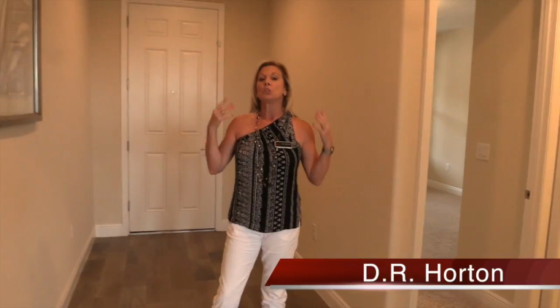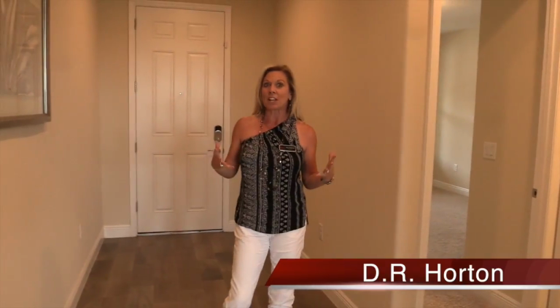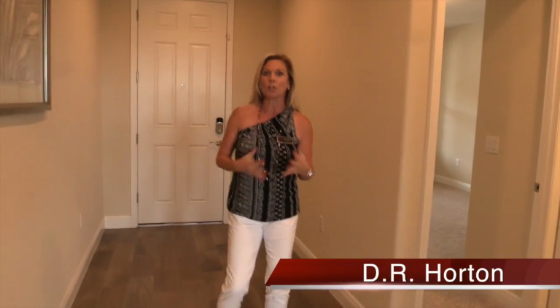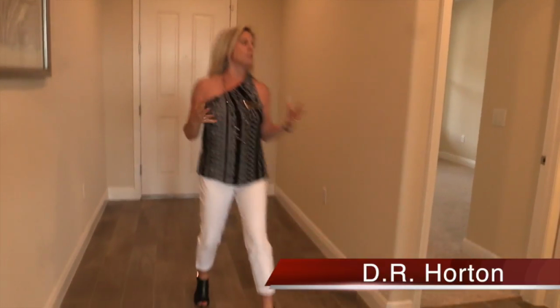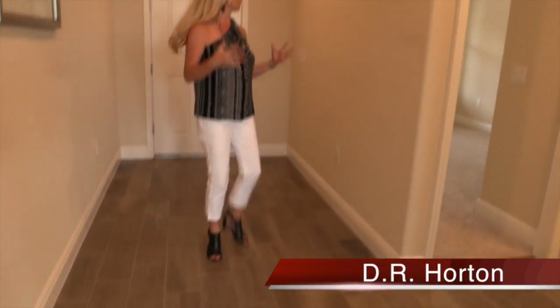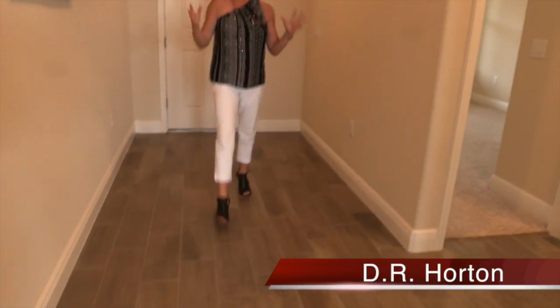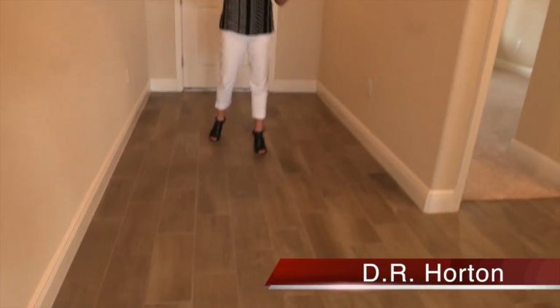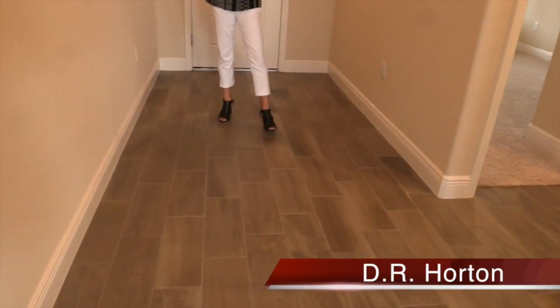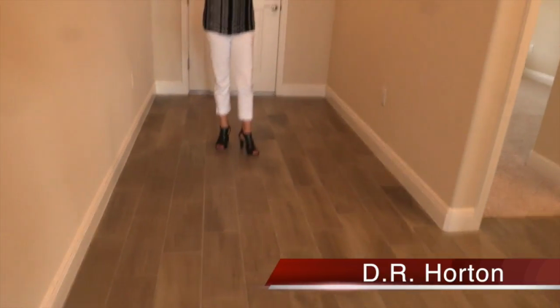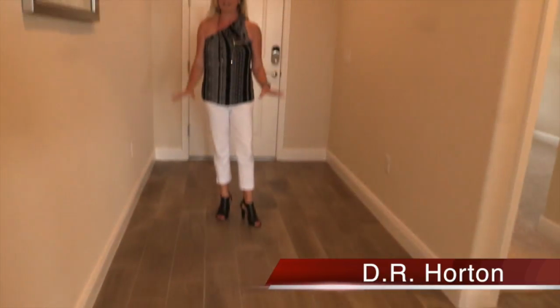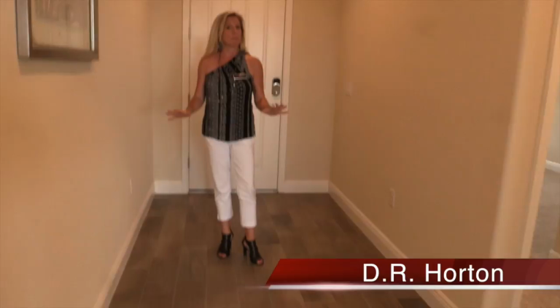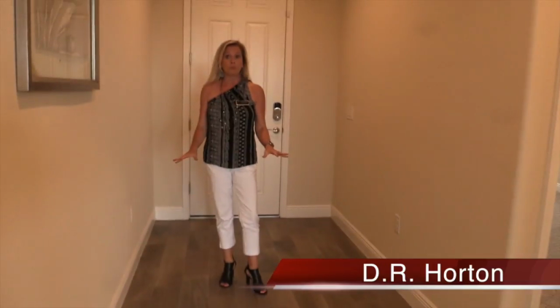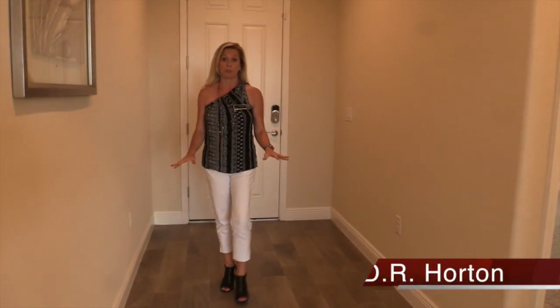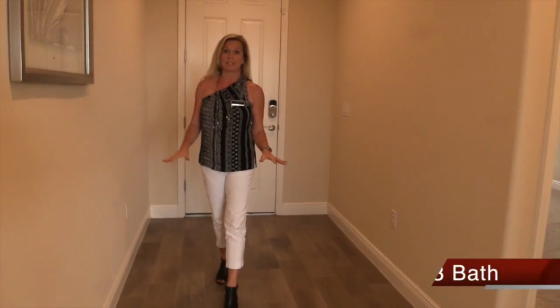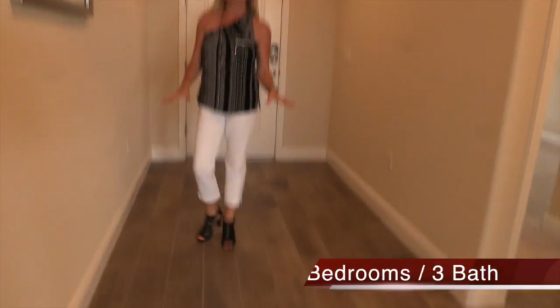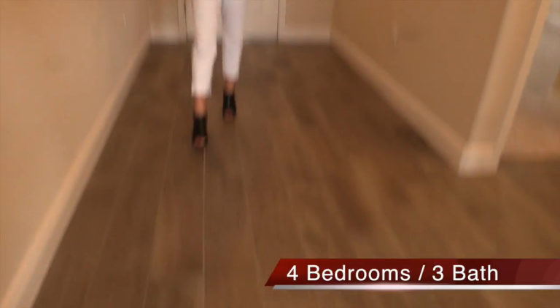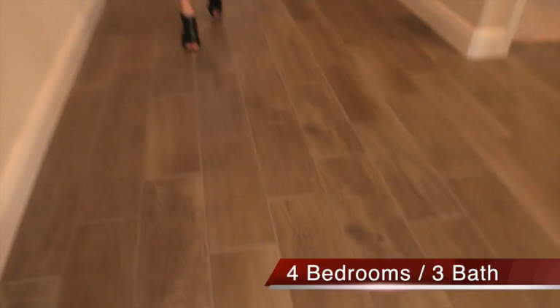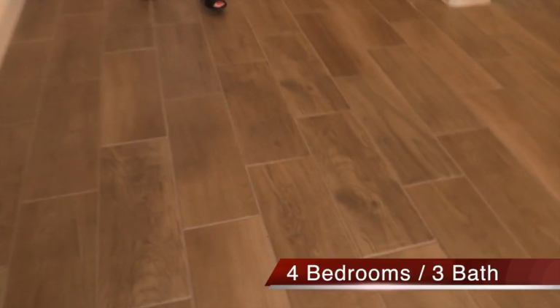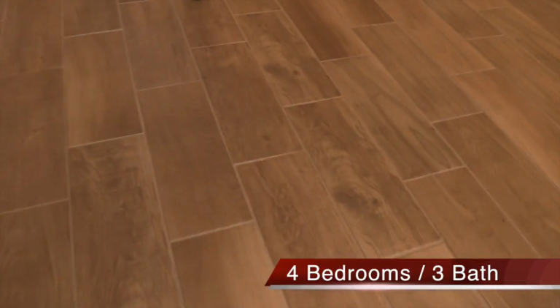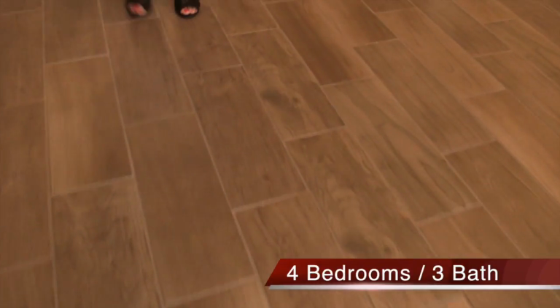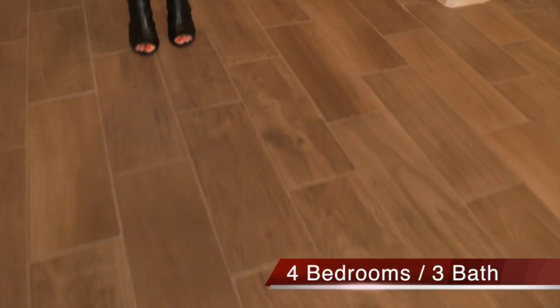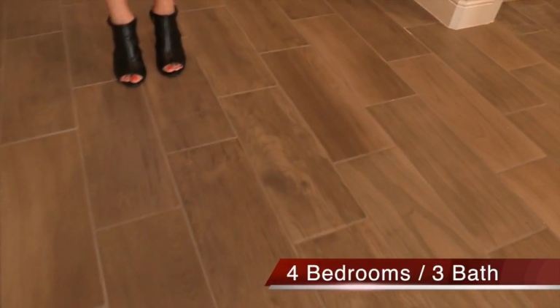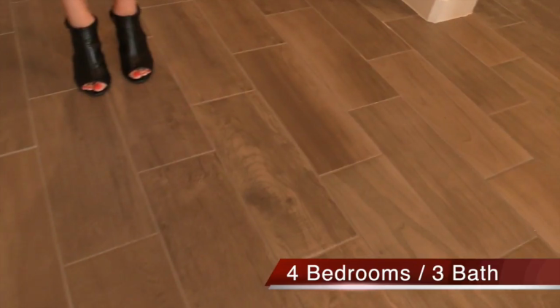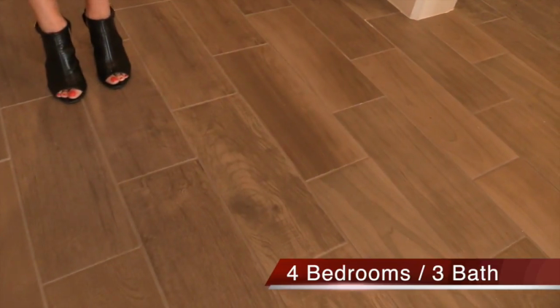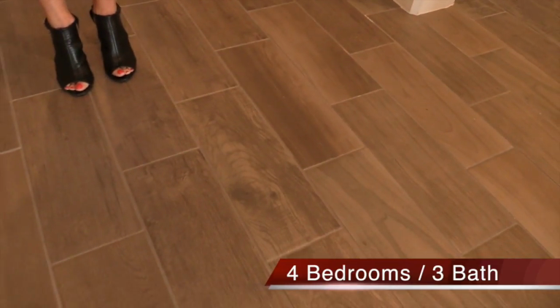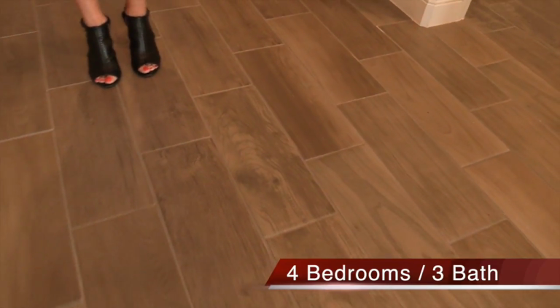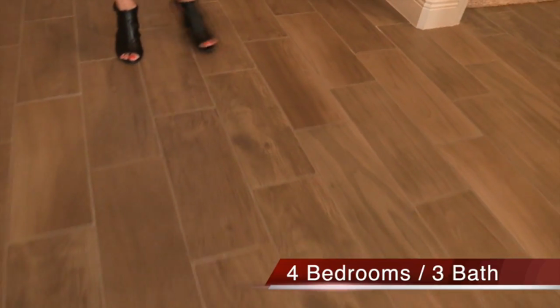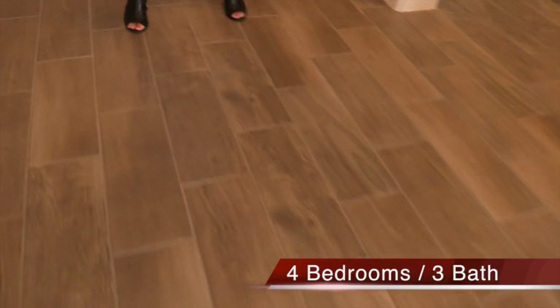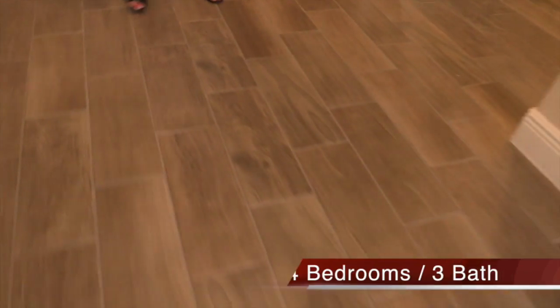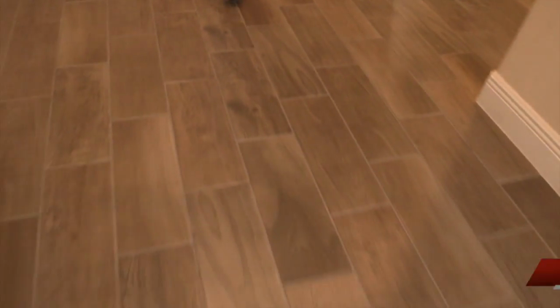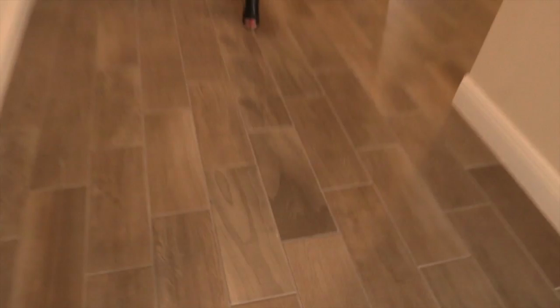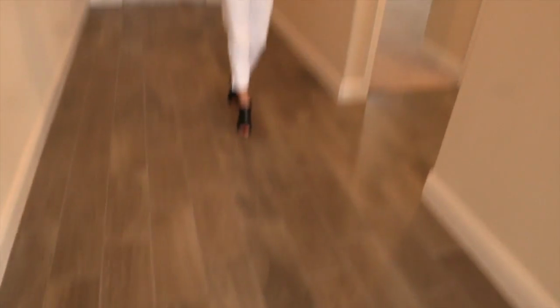Let's take a quick look here in the foyer. As soon as you come in, this really beautiful flooring has been extended throughout the first floor with the exception of the bedroom. Look at this nice, beautiful rectangular wood plank-look flooring. It's absolutely beautiful.